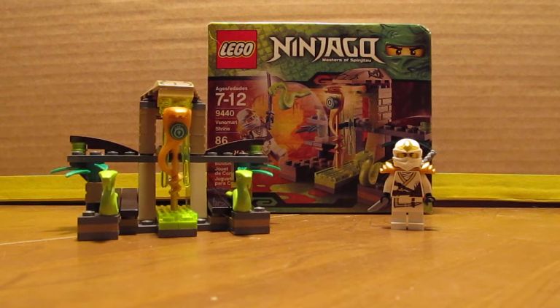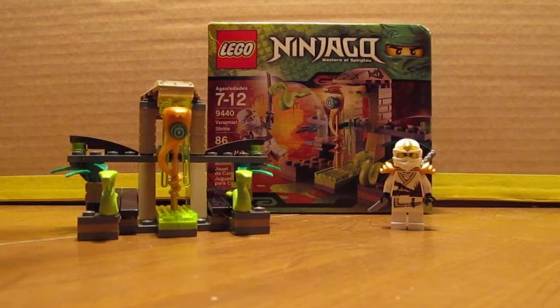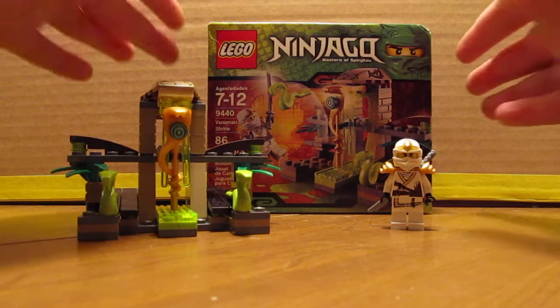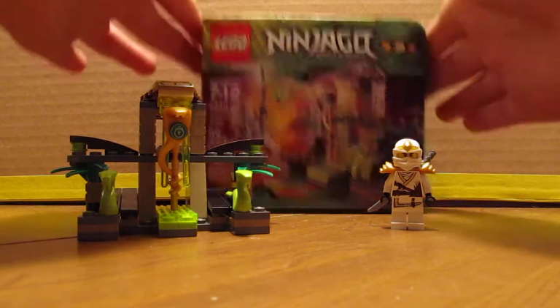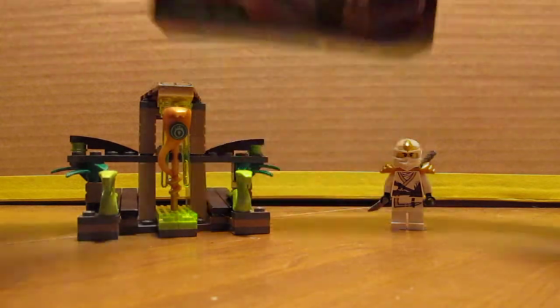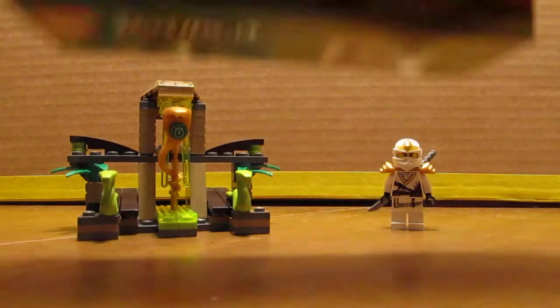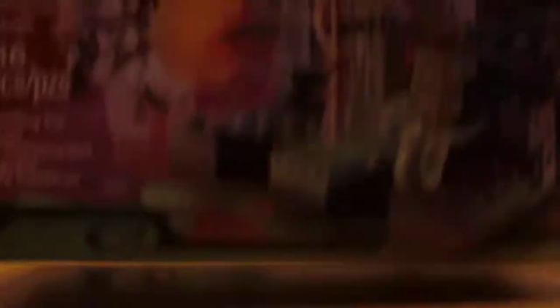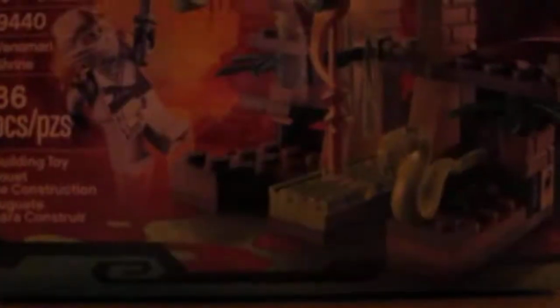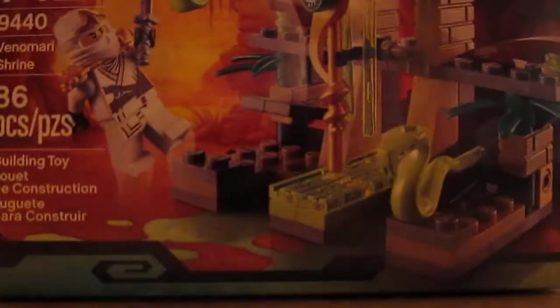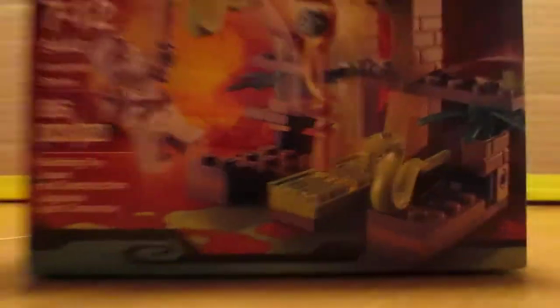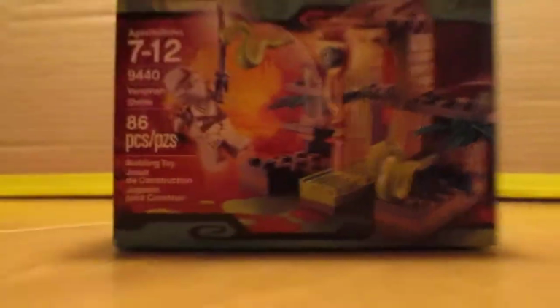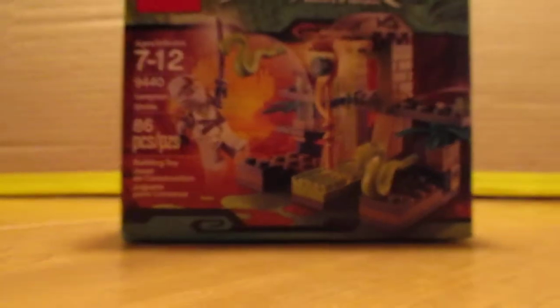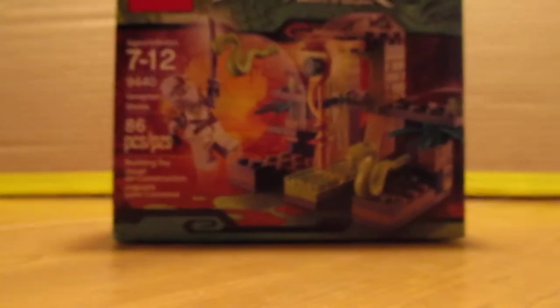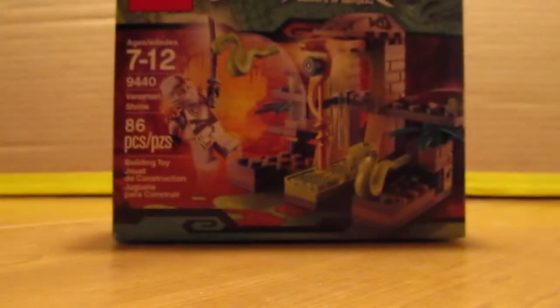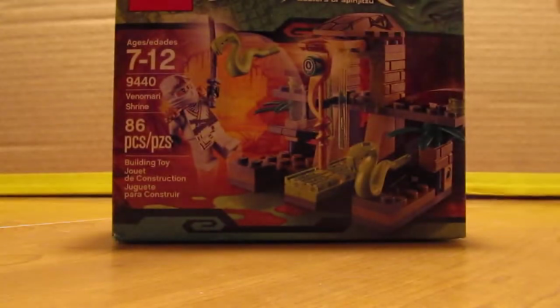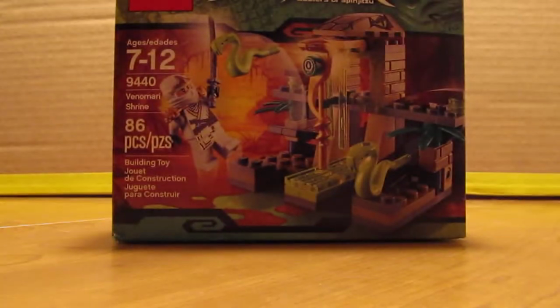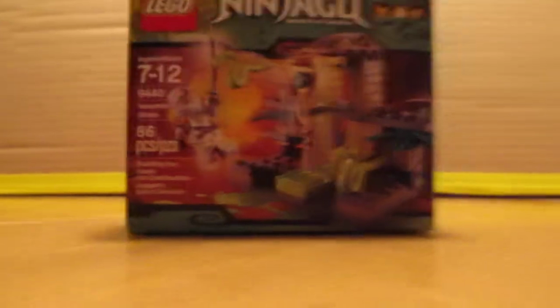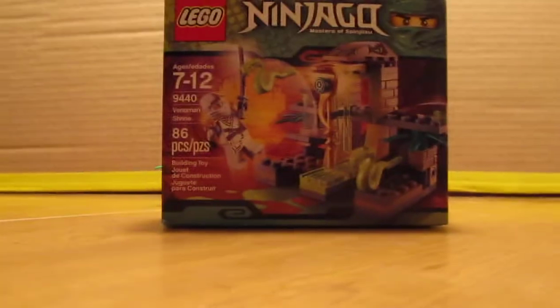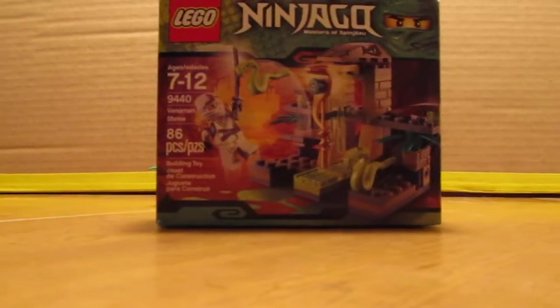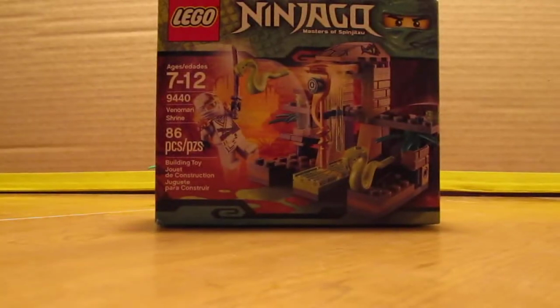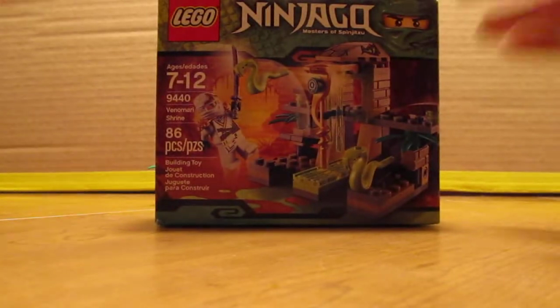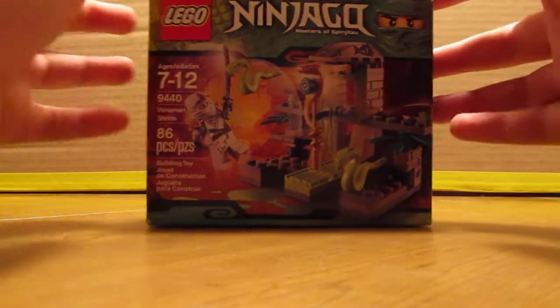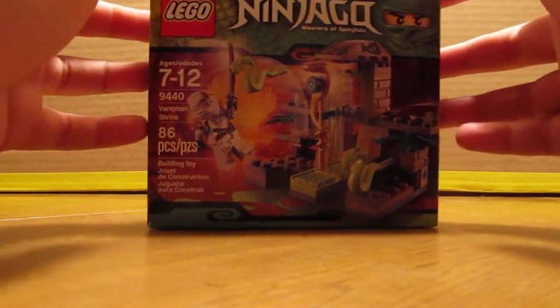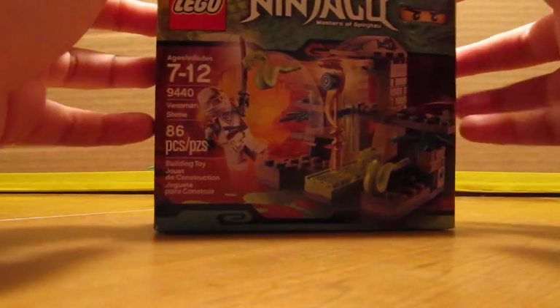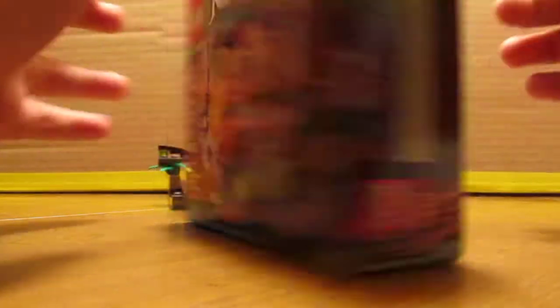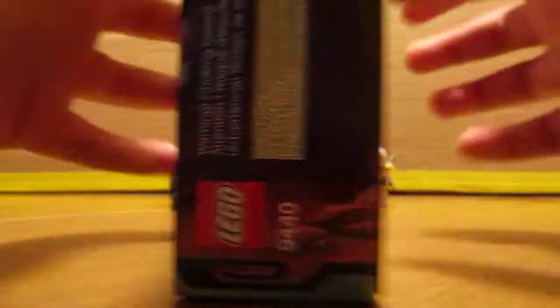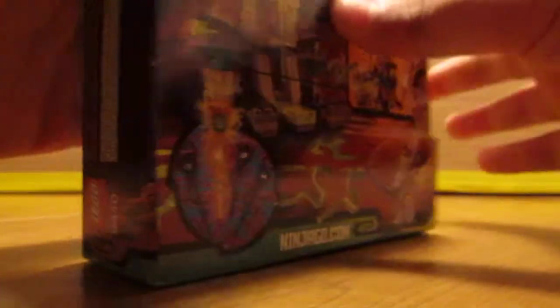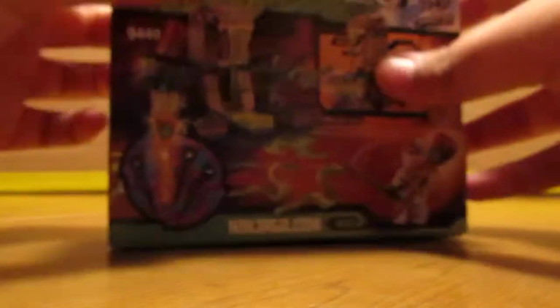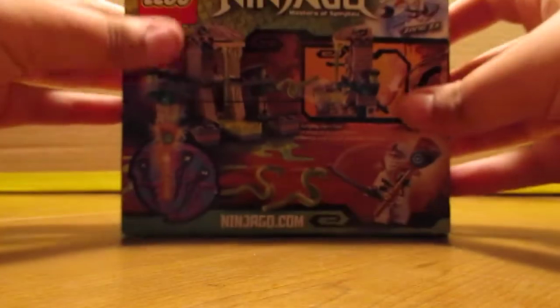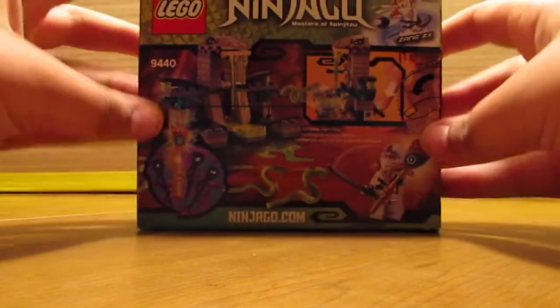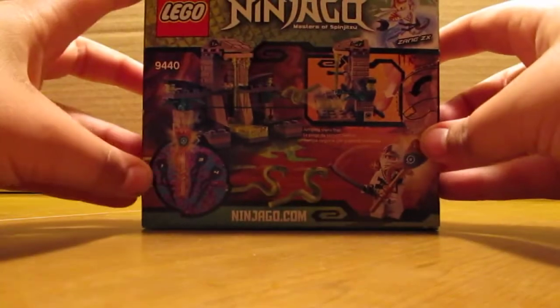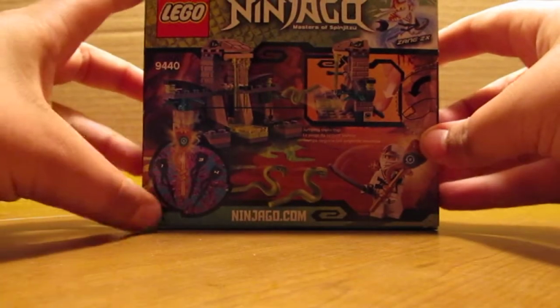First, let's take a look at your box. Here's the front. And there's the back.